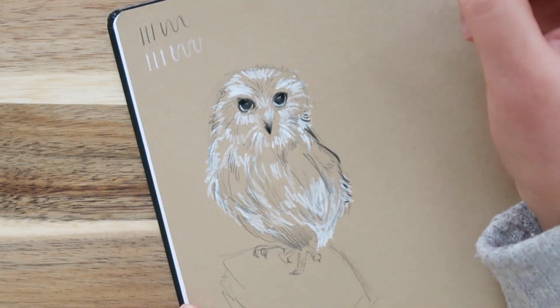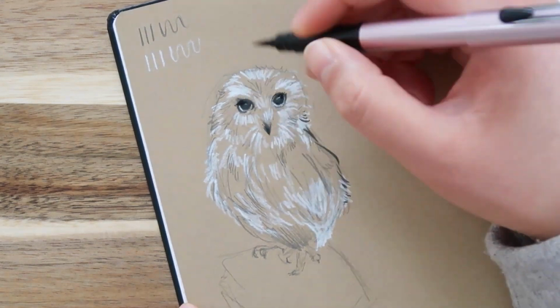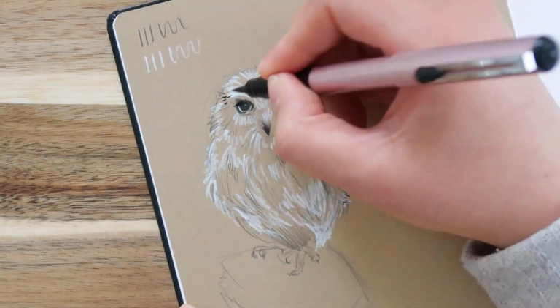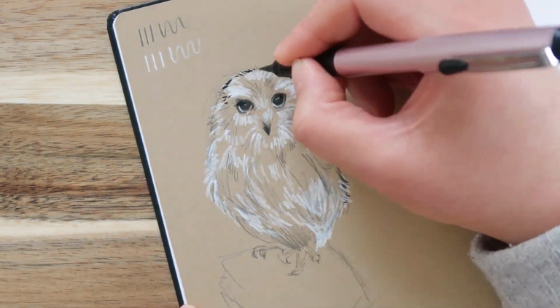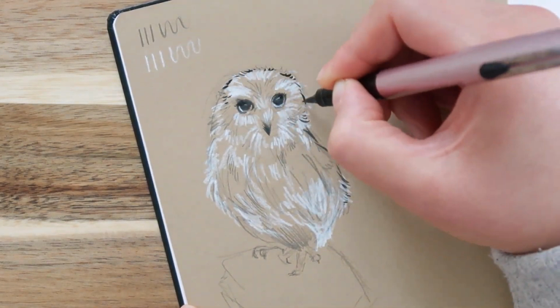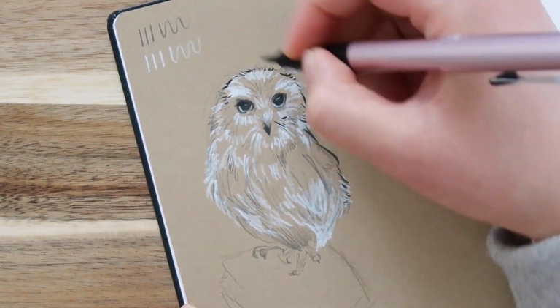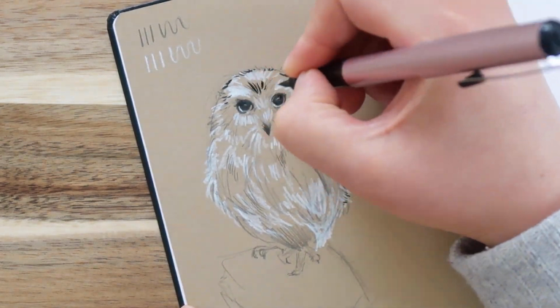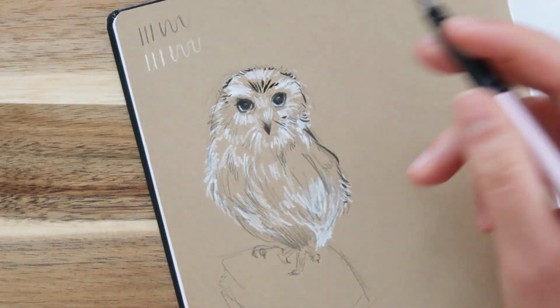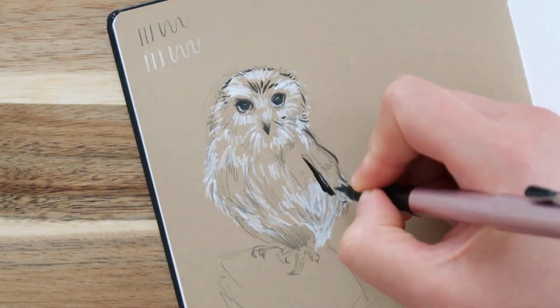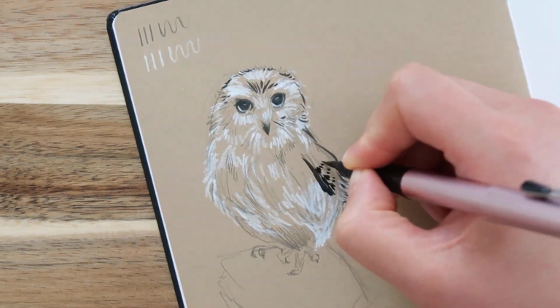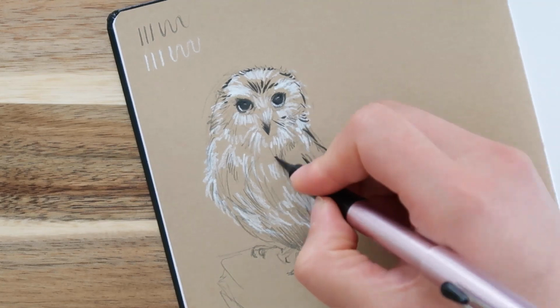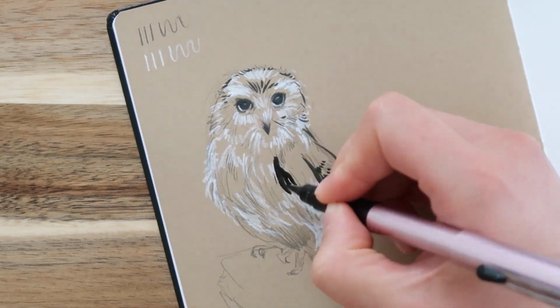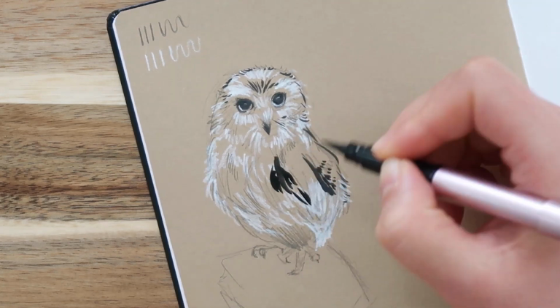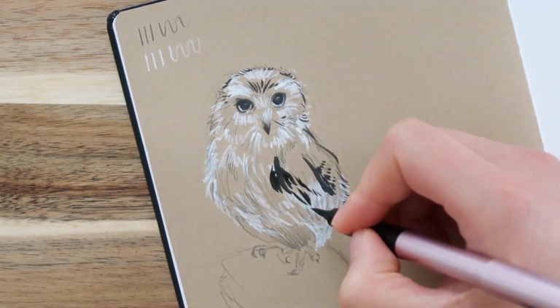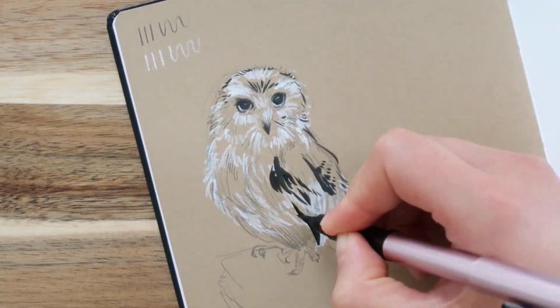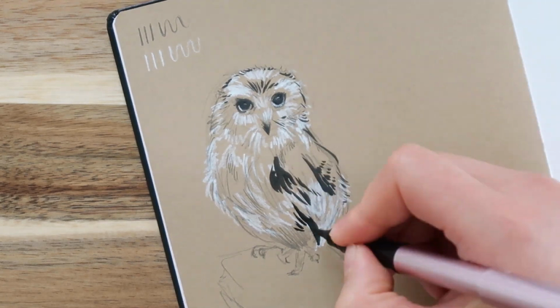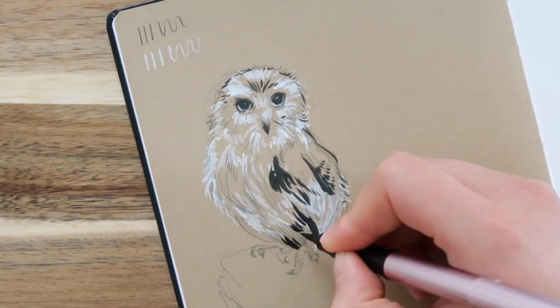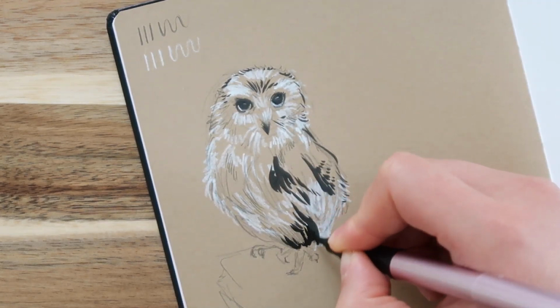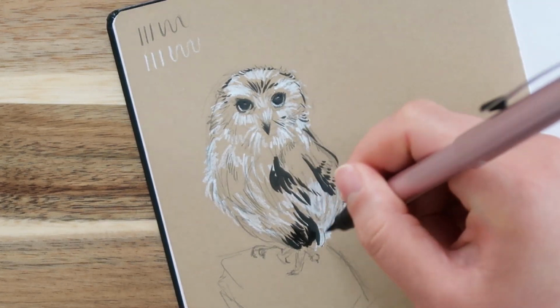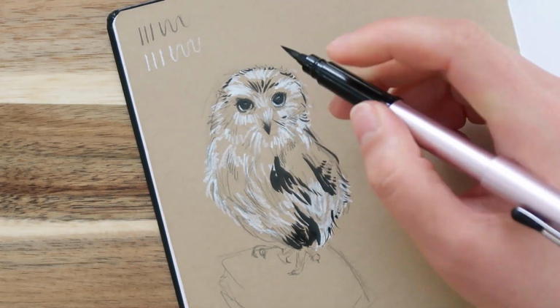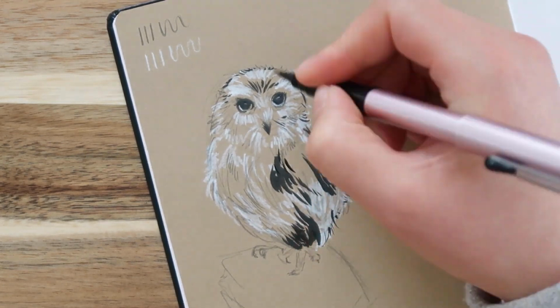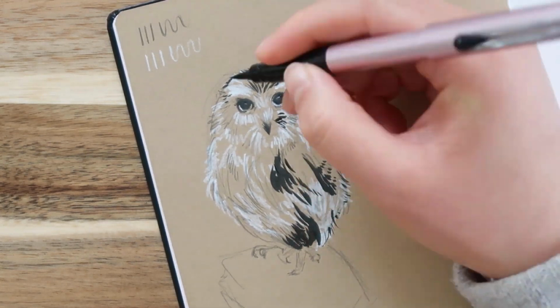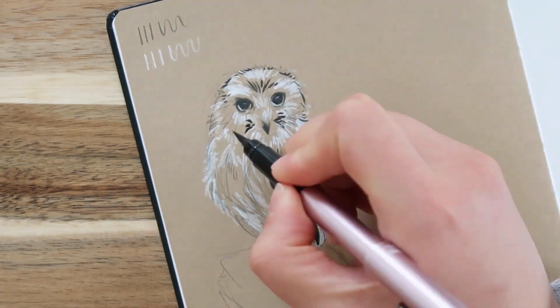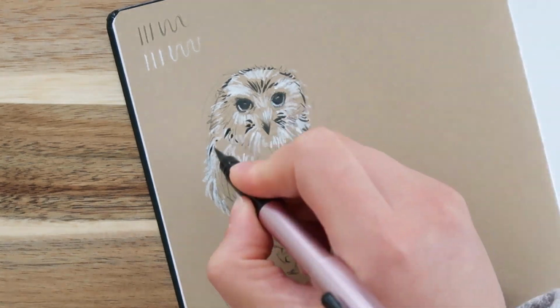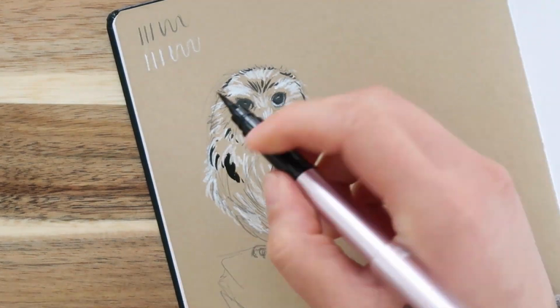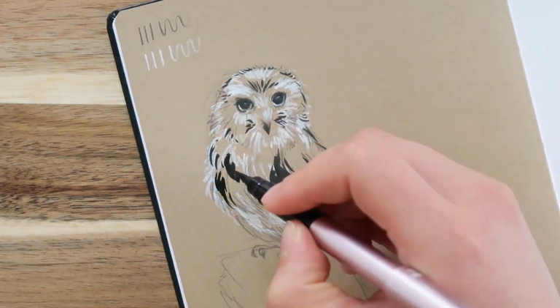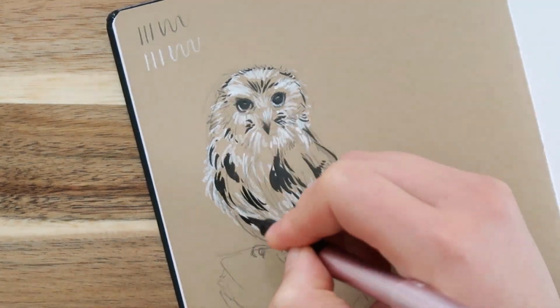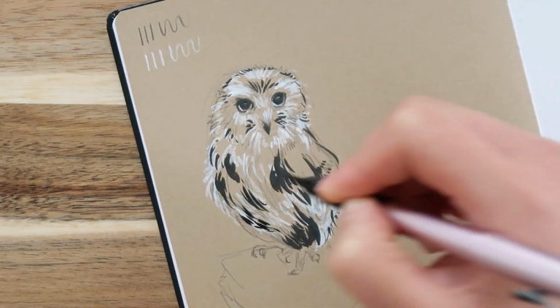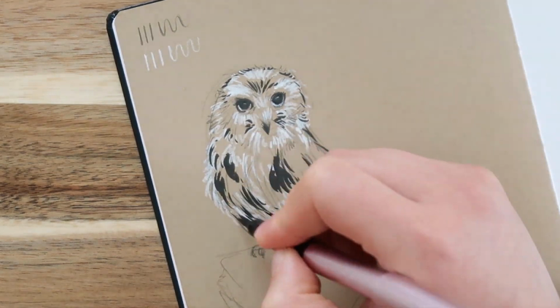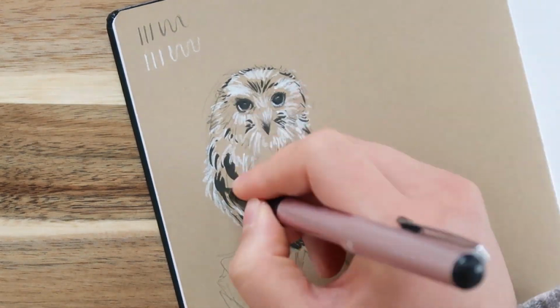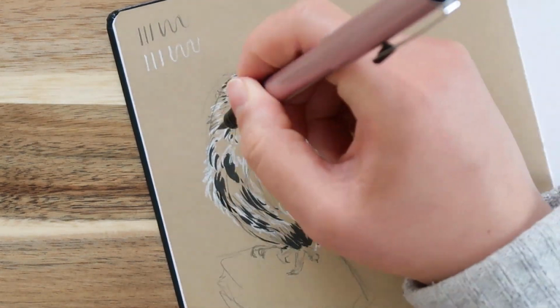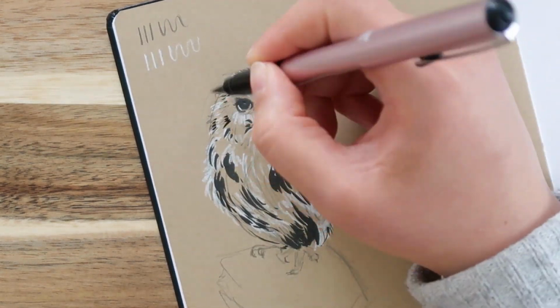I really like using craft paper for drawing because you can use white paint, white charcoal, white graphite, or anything like that to add highlights, and I really like doing that on either gray or craft paper.